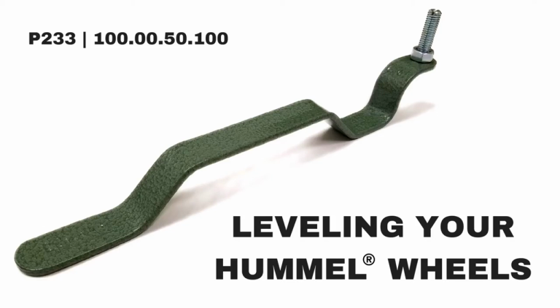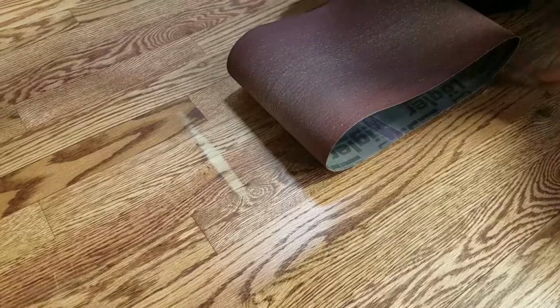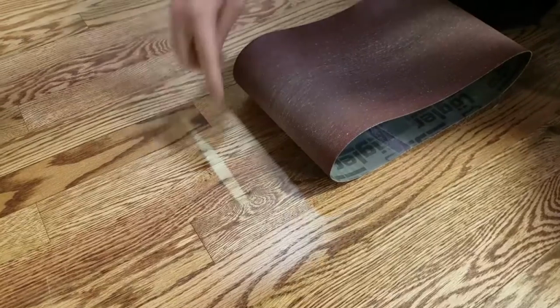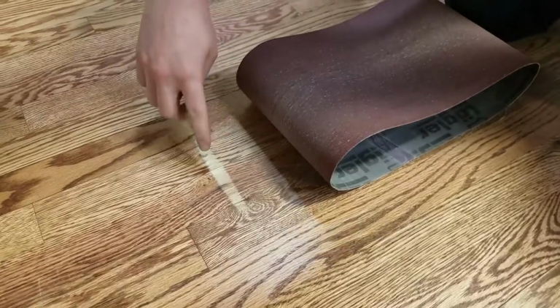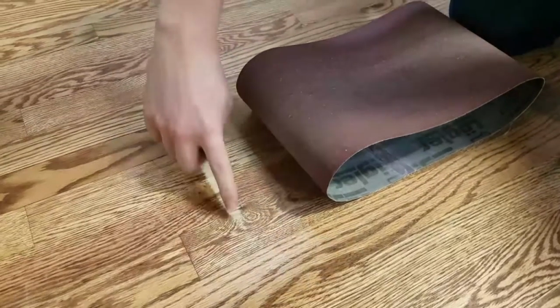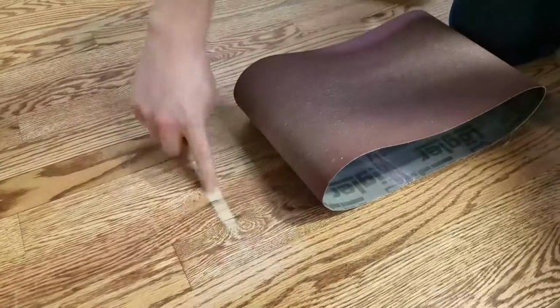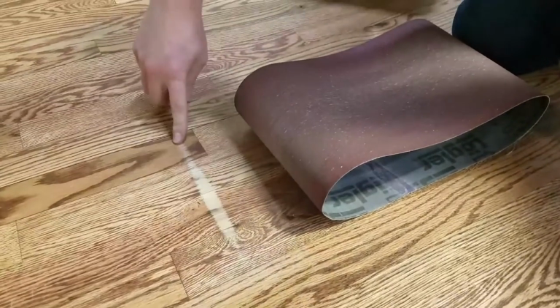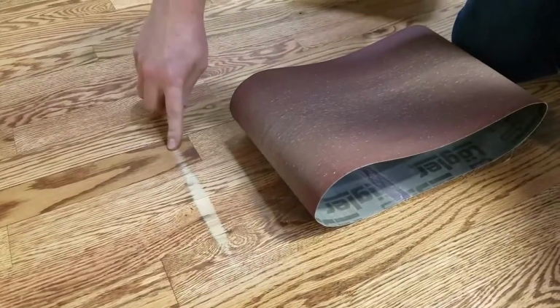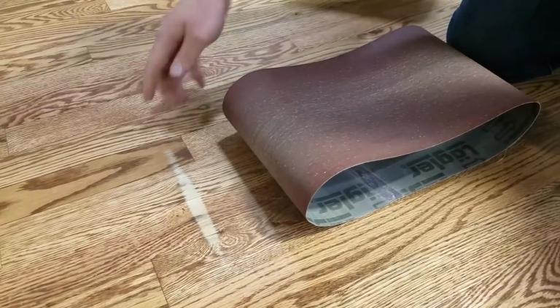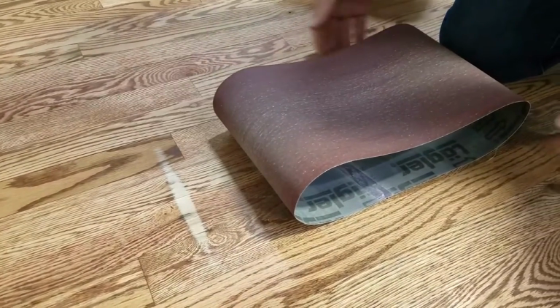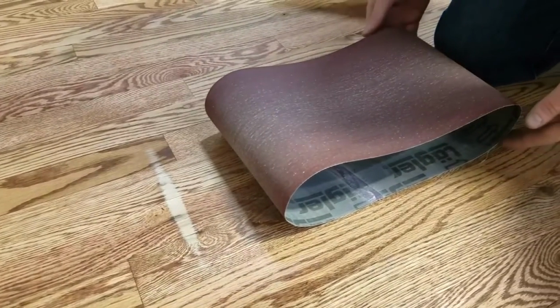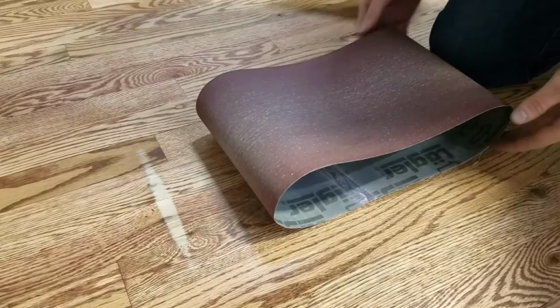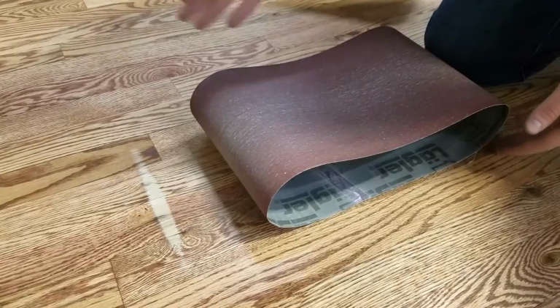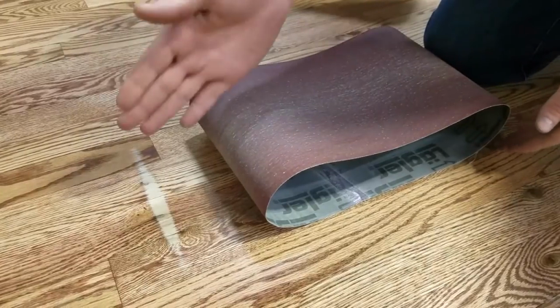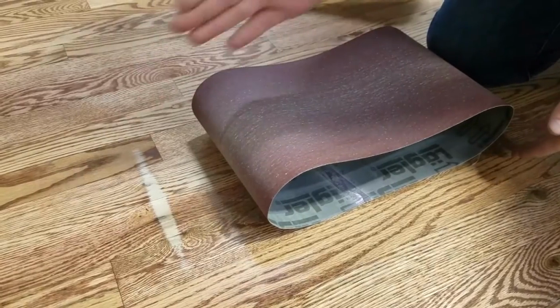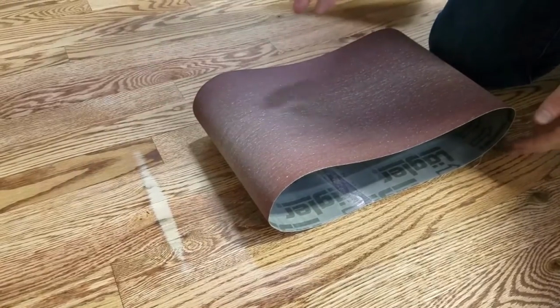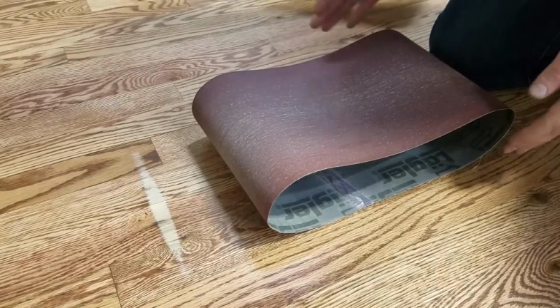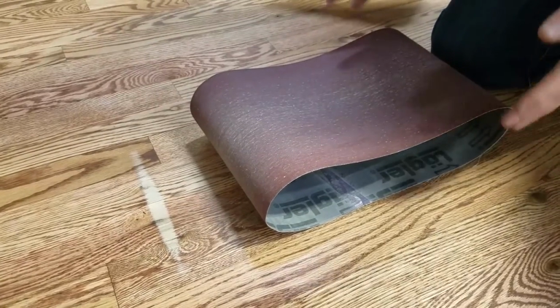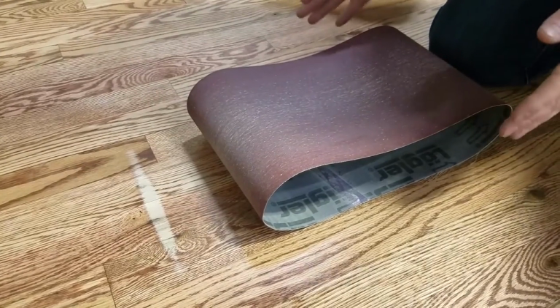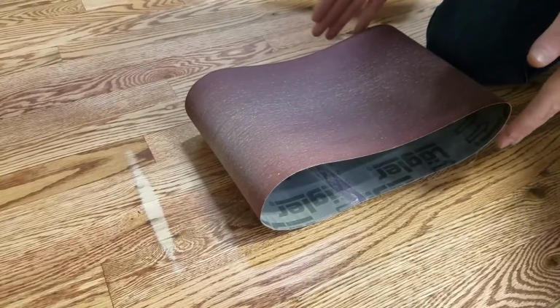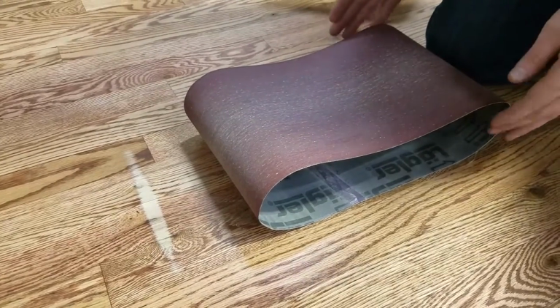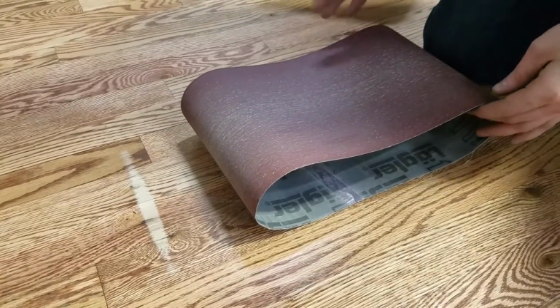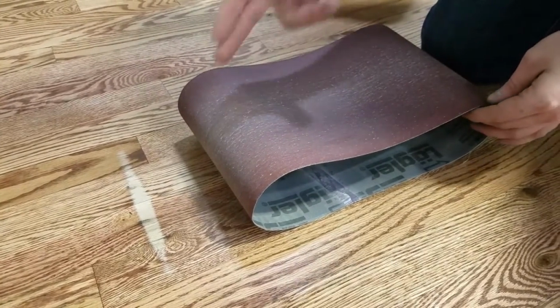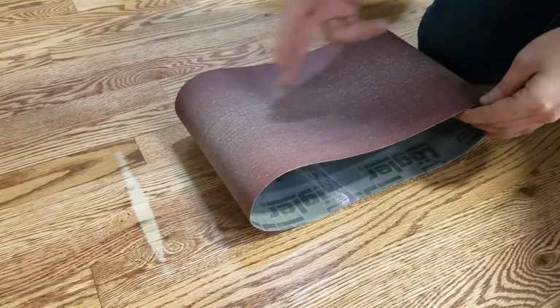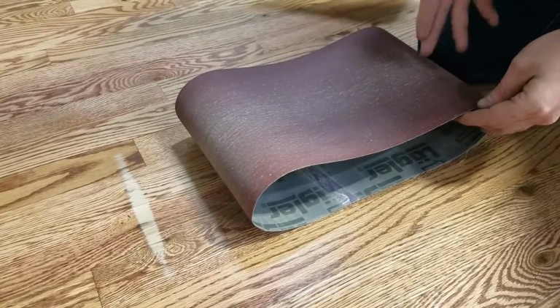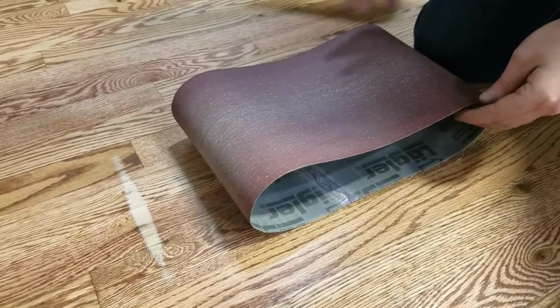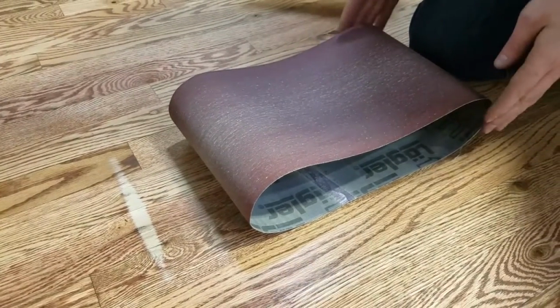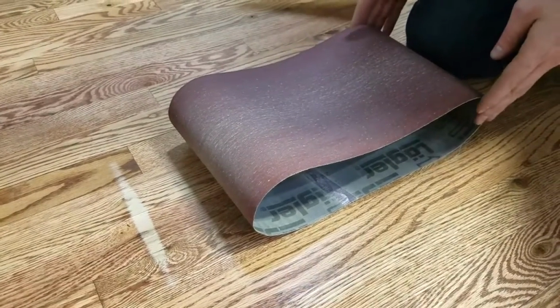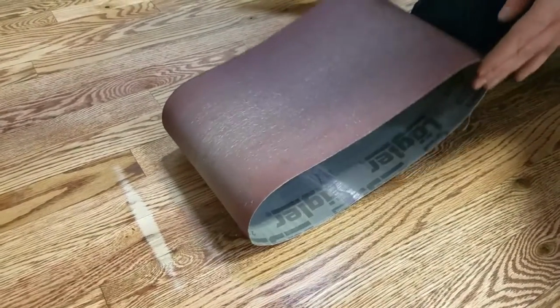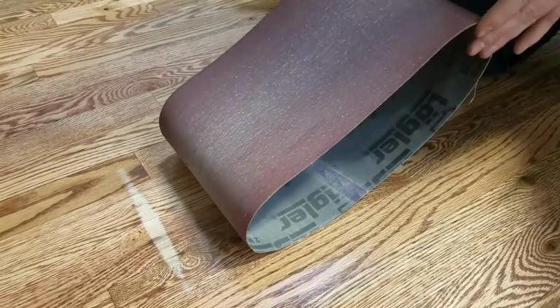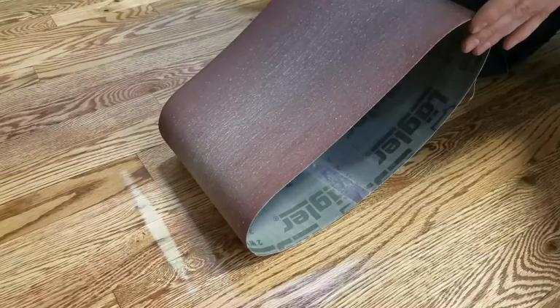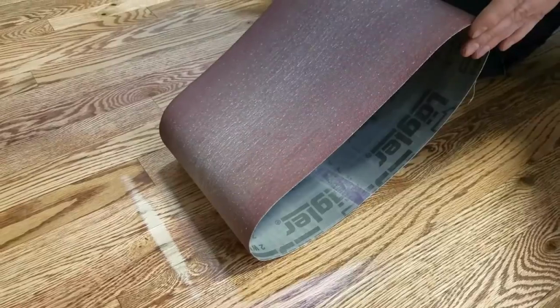So this is the footprint your Hummel should be leaving on the floor. It's cutting right in the middle of the drum. The drum is a football shape. Always look at your sandpaper to make sure it's cutting in the middle.